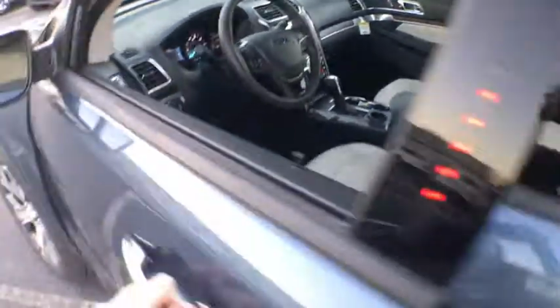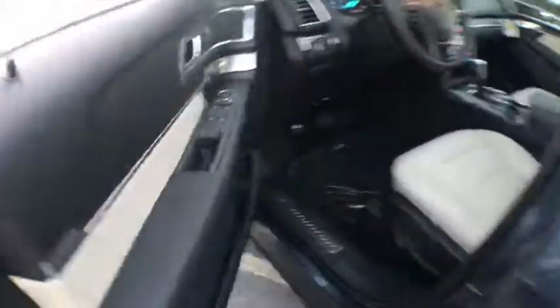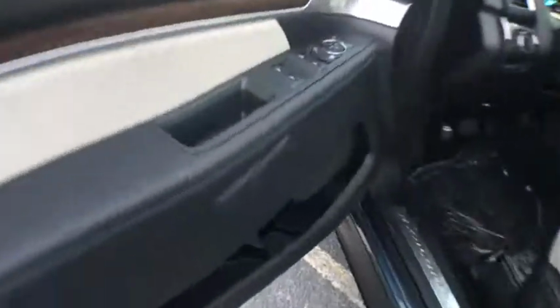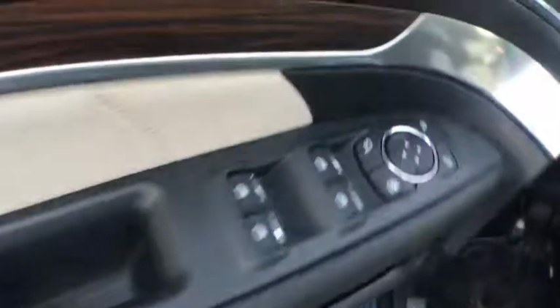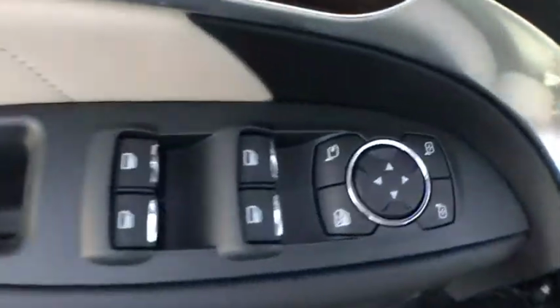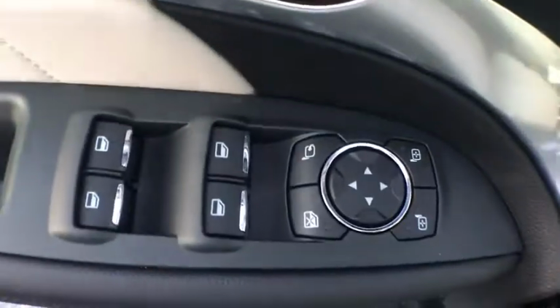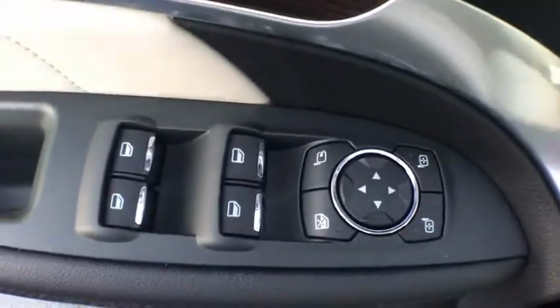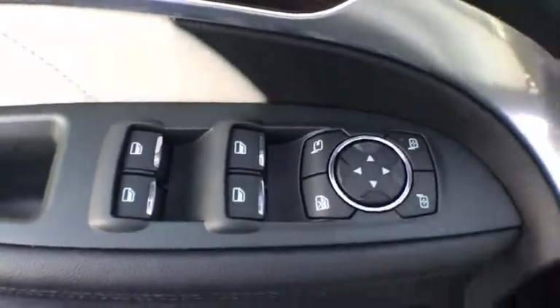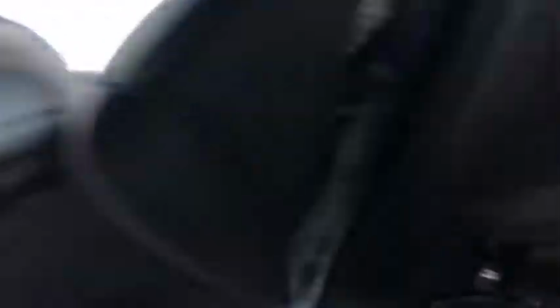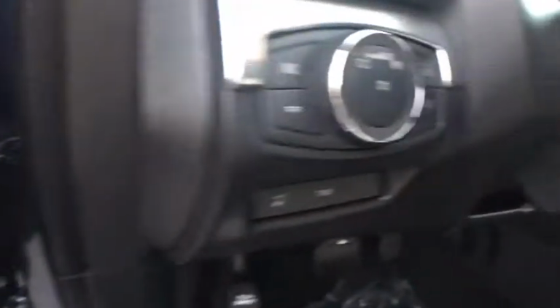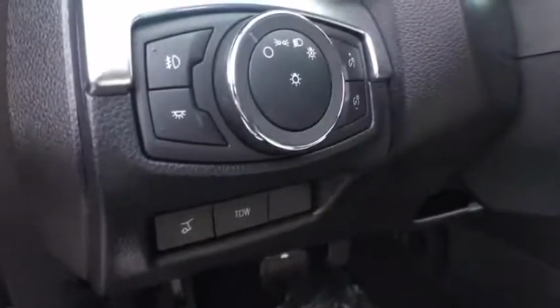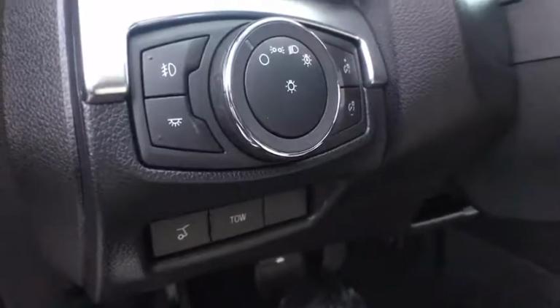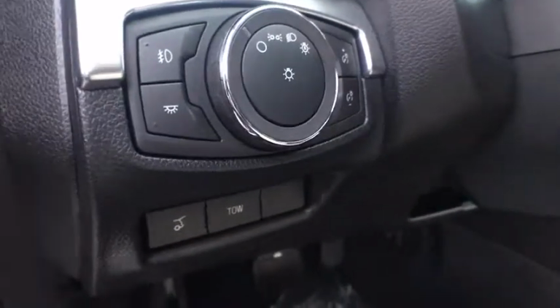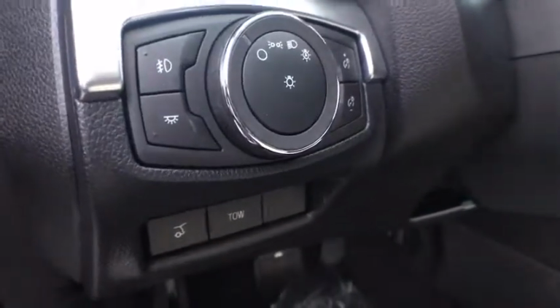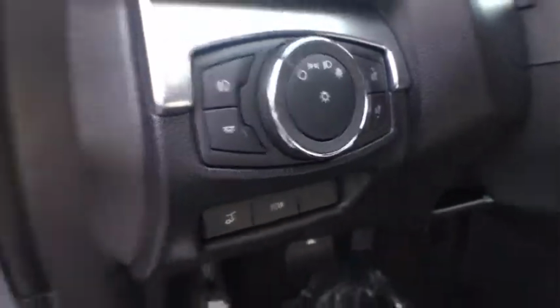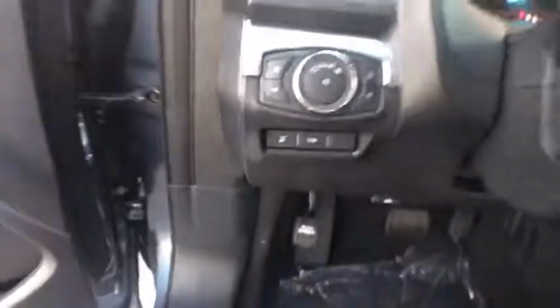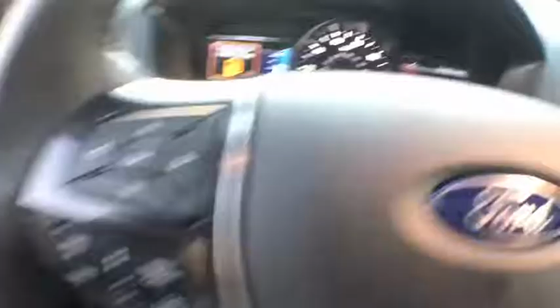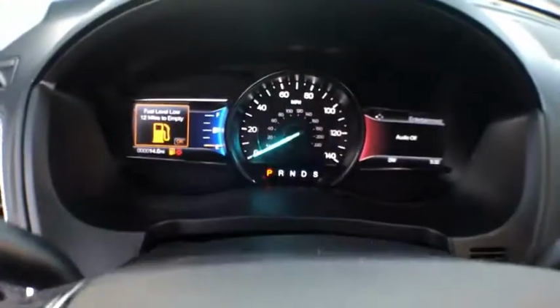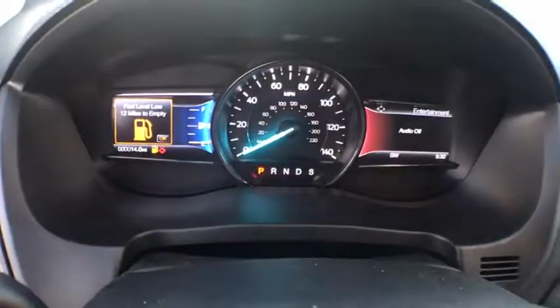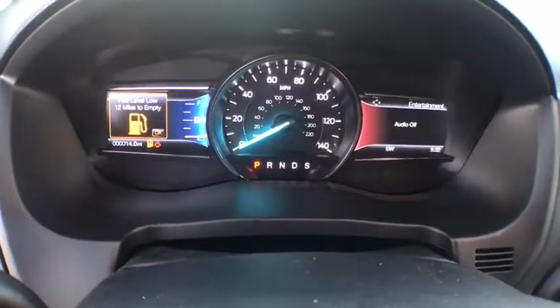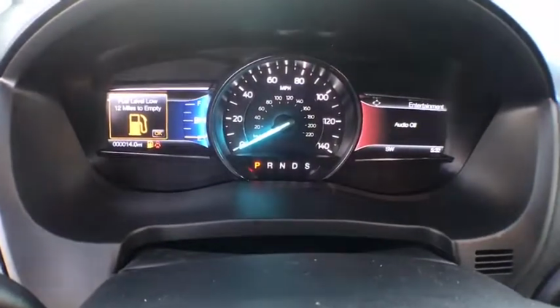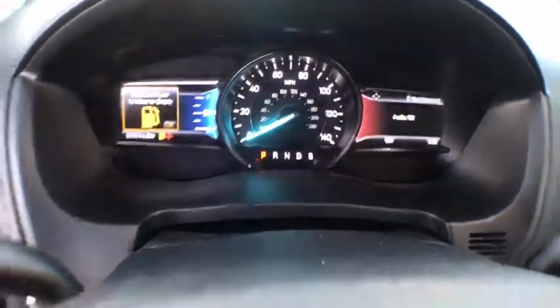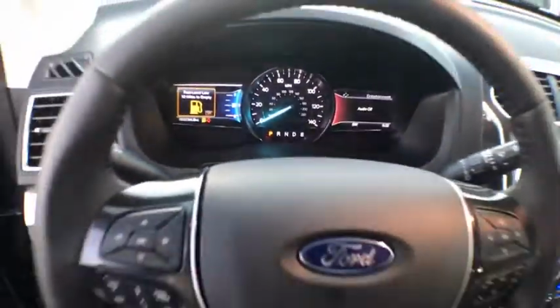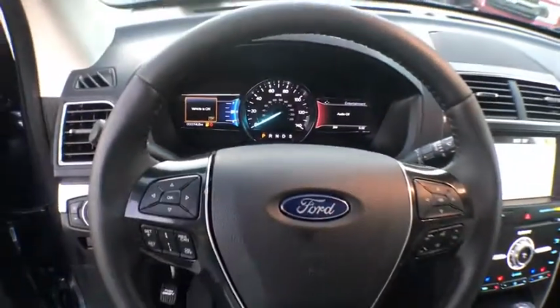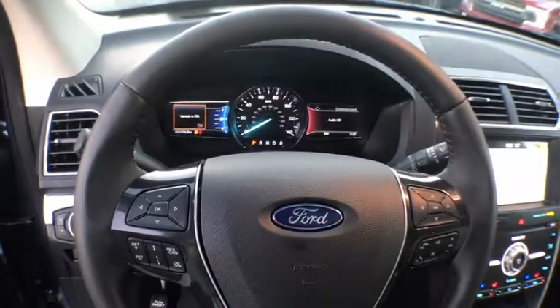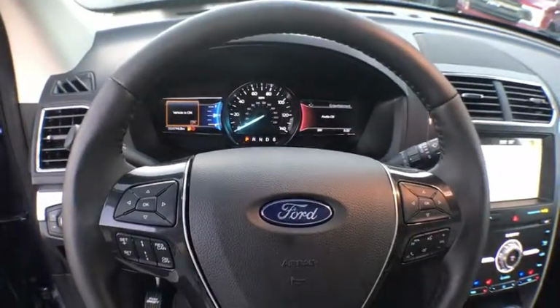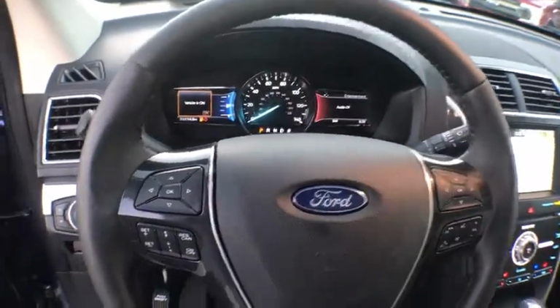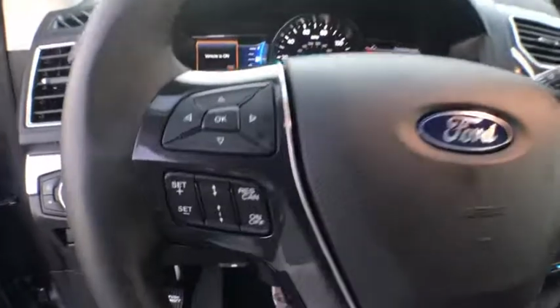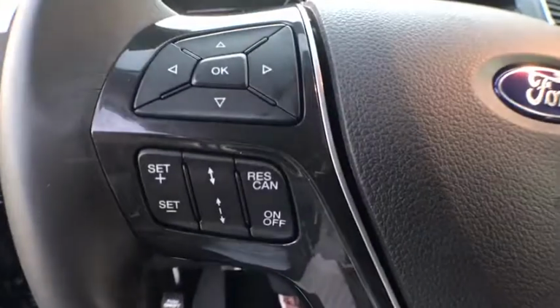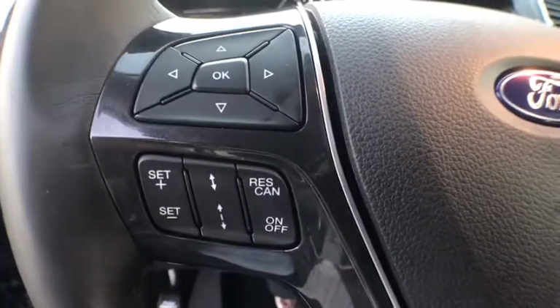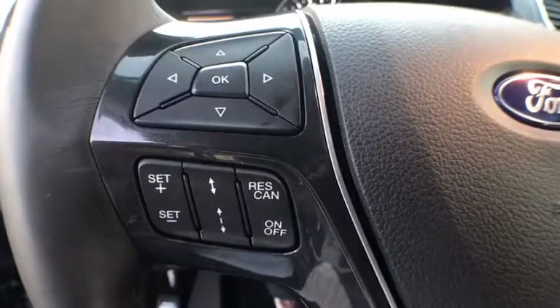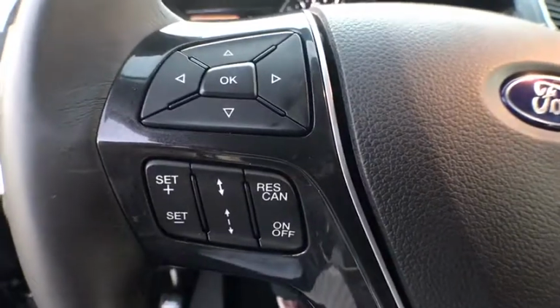Traction control, power passenger seat, navigation system, power liftgate, leather-wrapped steering wheel, dual airbags, power steering, alloy wheels, four-wheel disc brakes, universal garage door opener, electronic stability control.